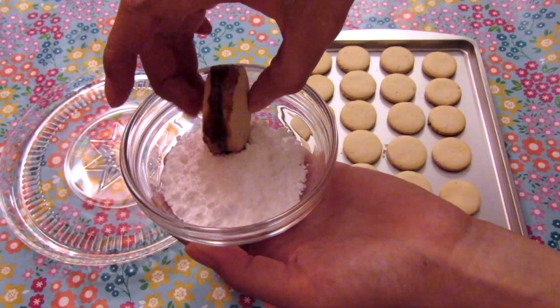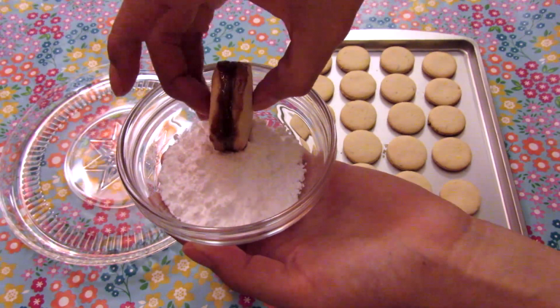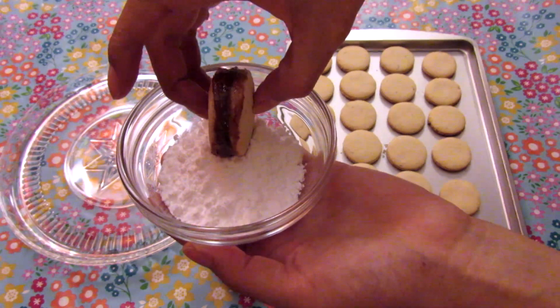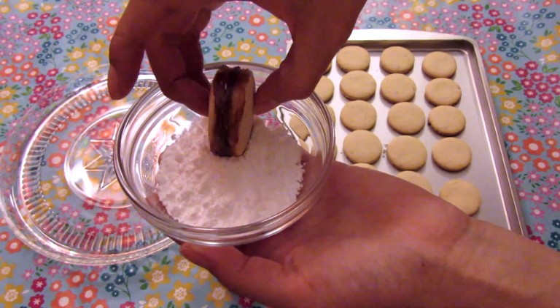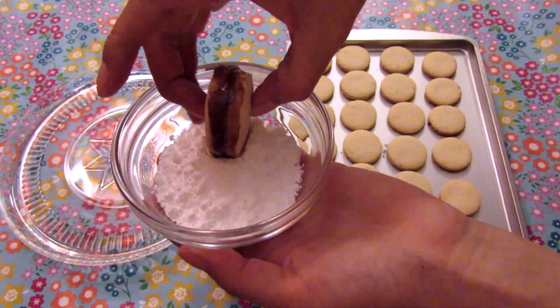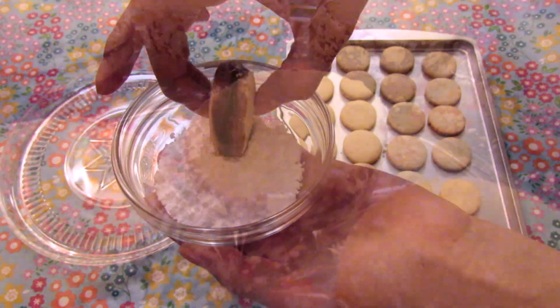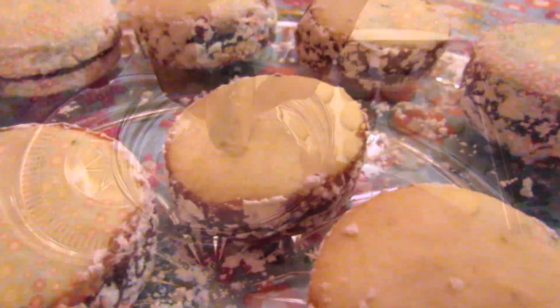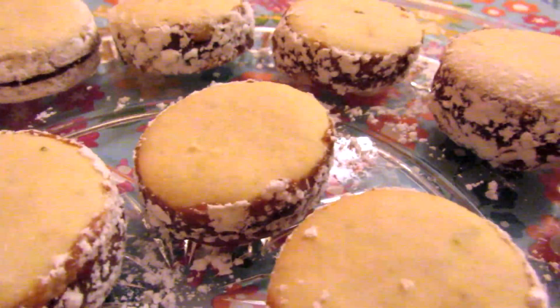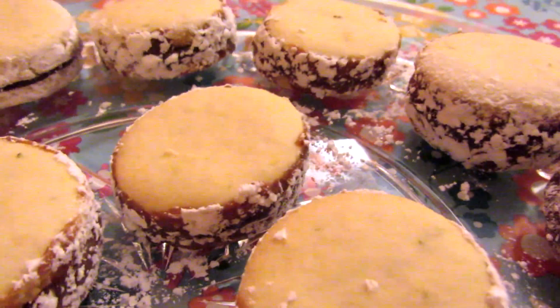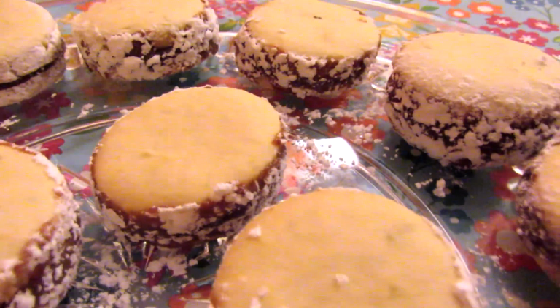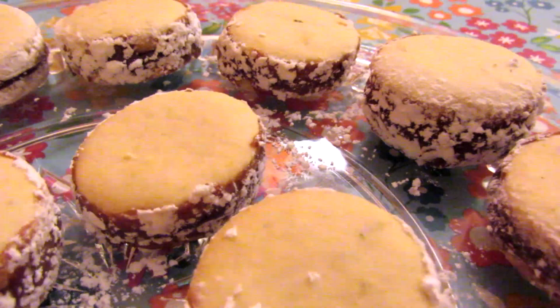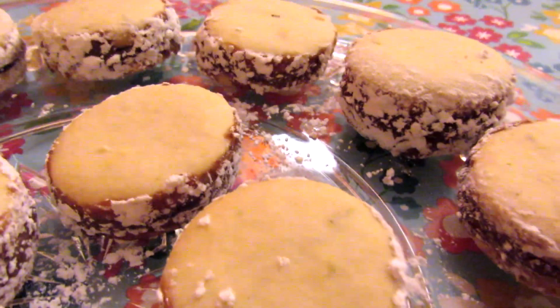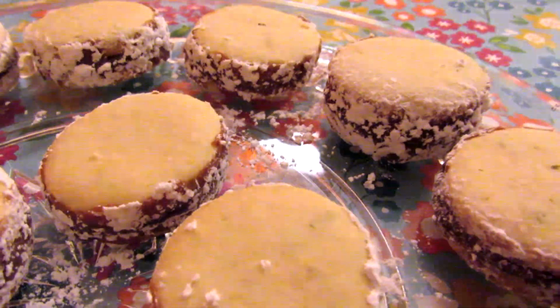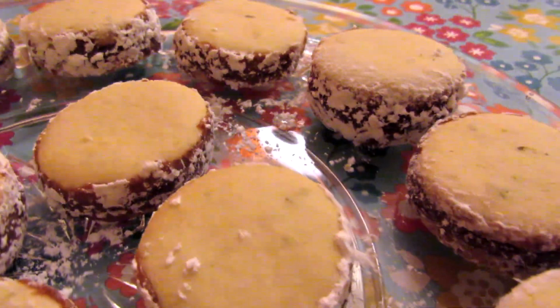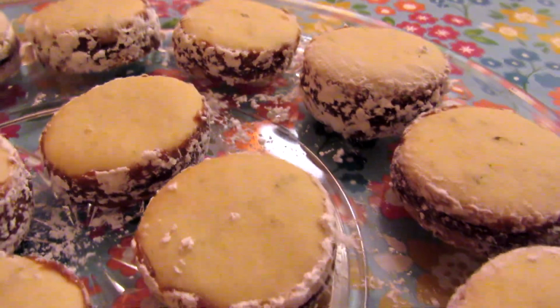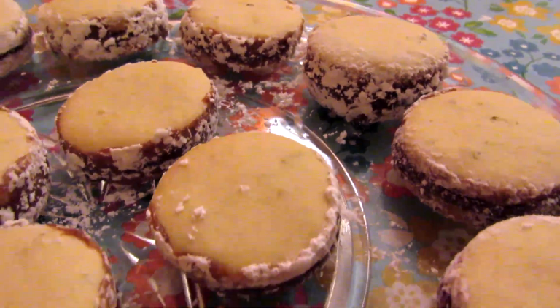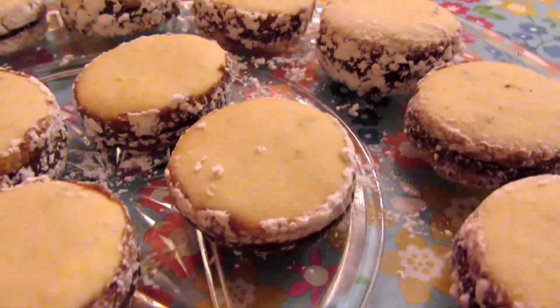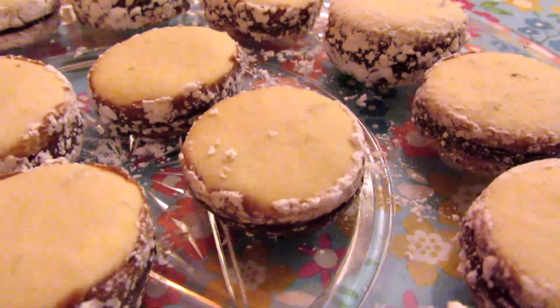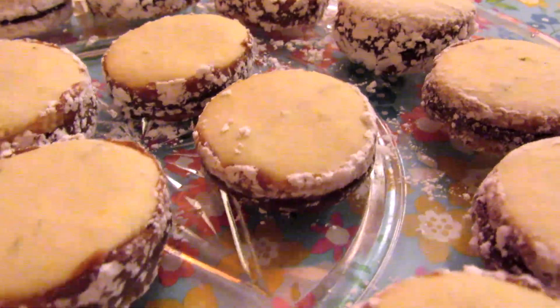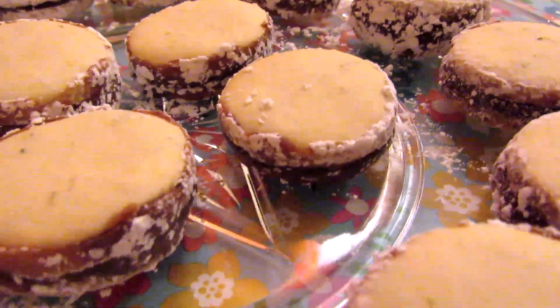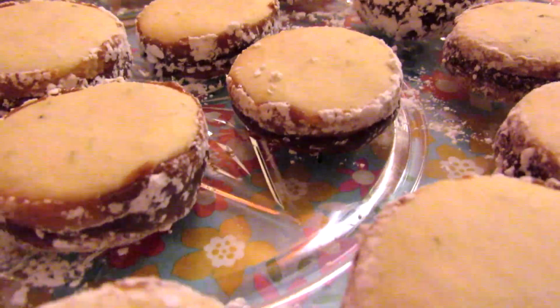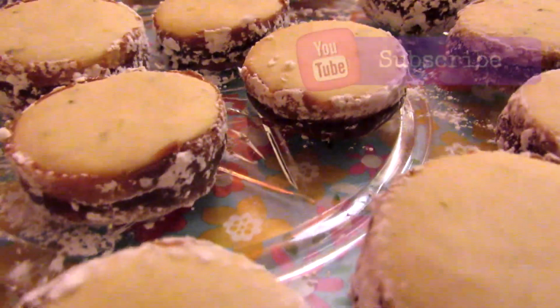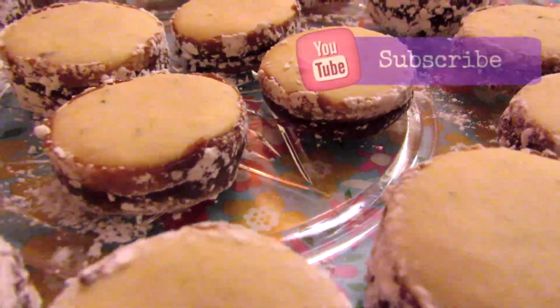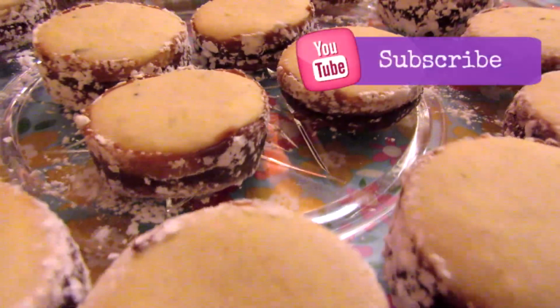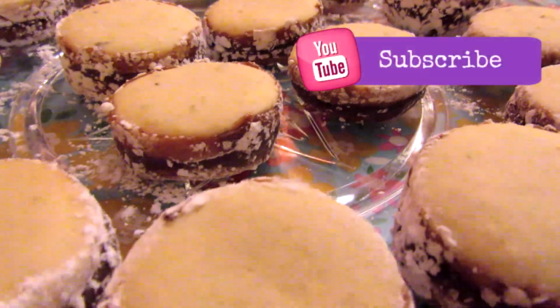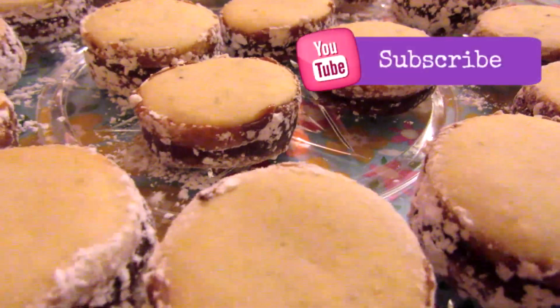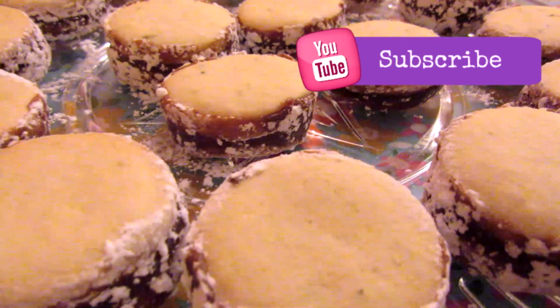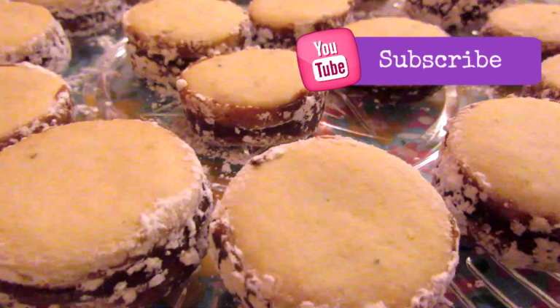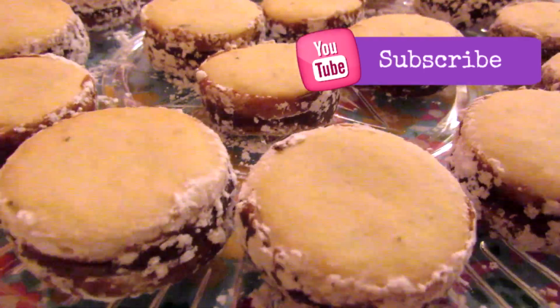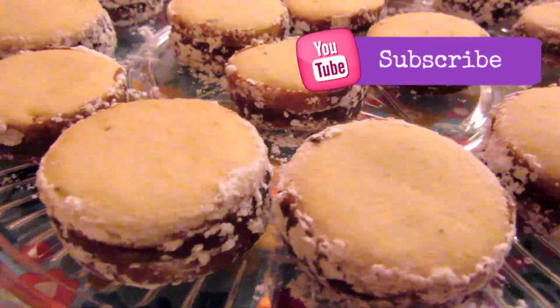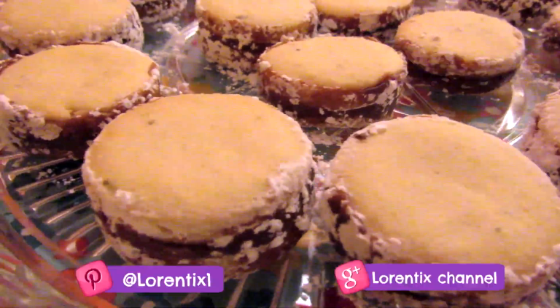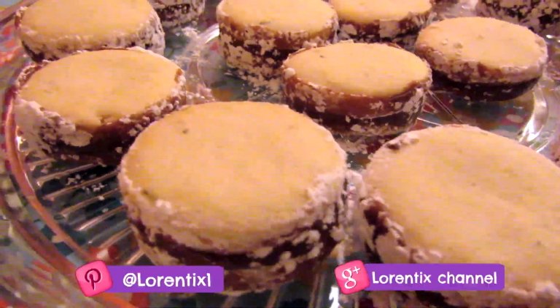Then add icing sugar or shredded coconut on the outside — and voilà! Here you have the first caramel cookie, the alfajor. Please subscribe to my channel and give it a thumbs up!